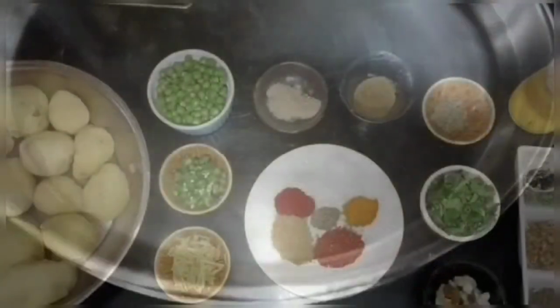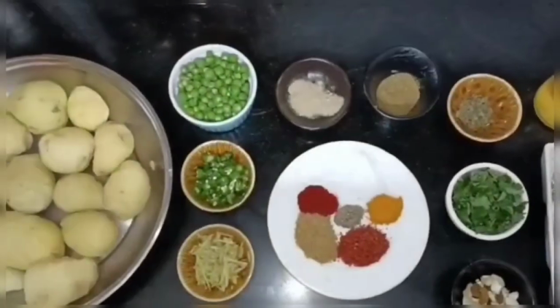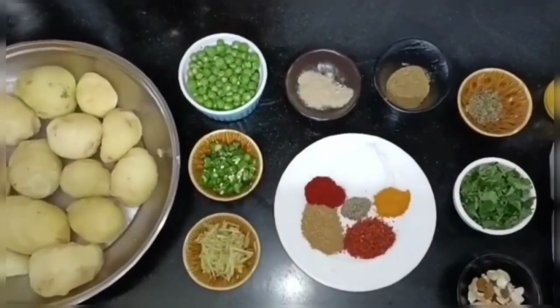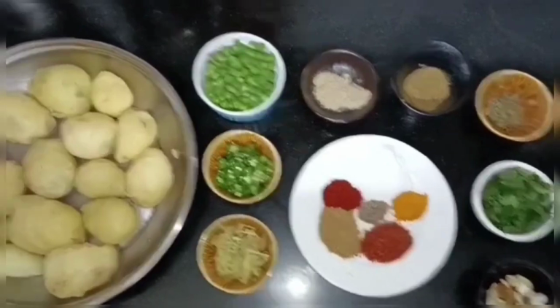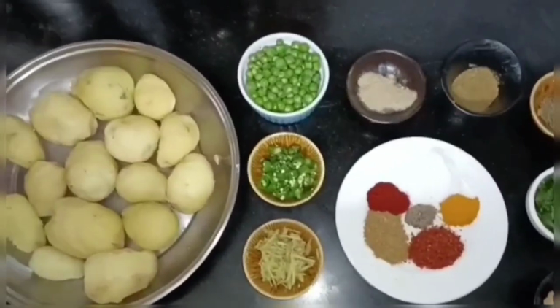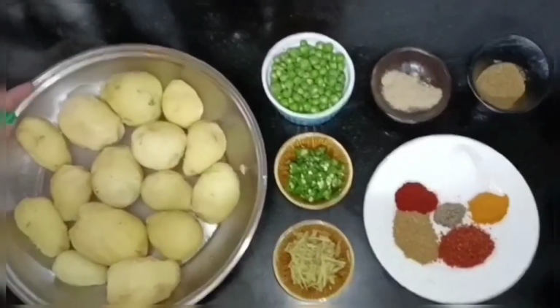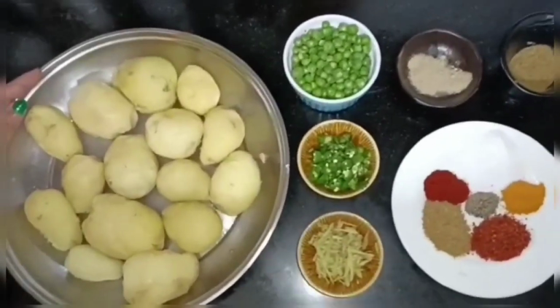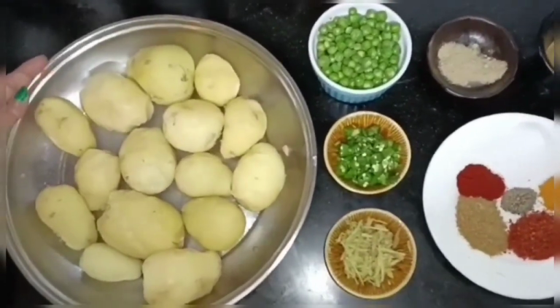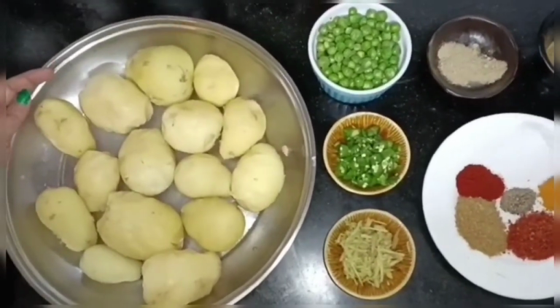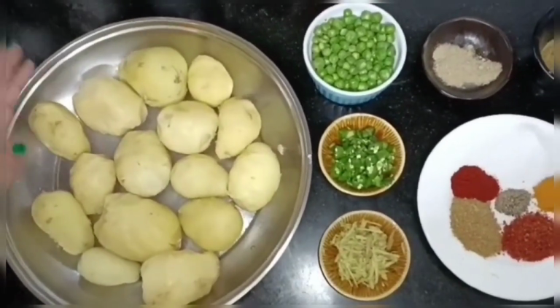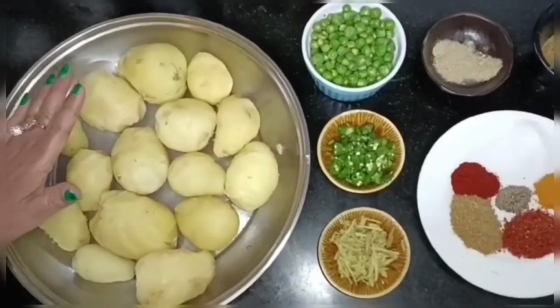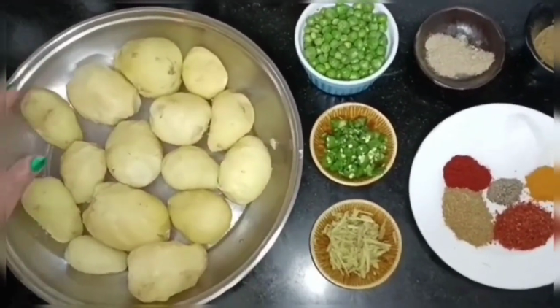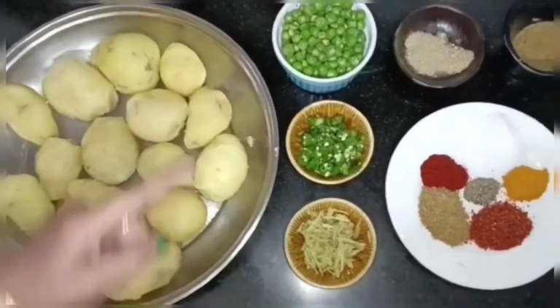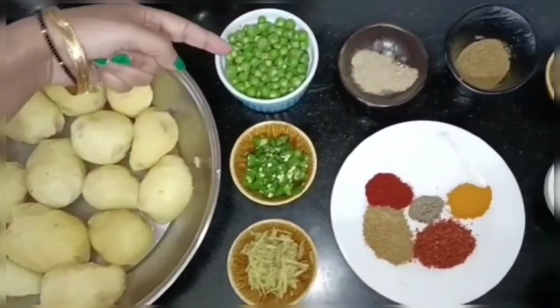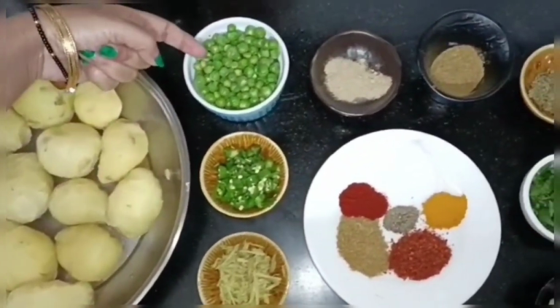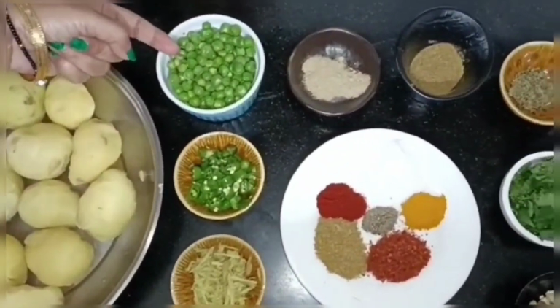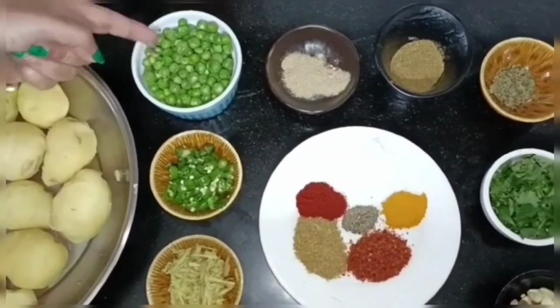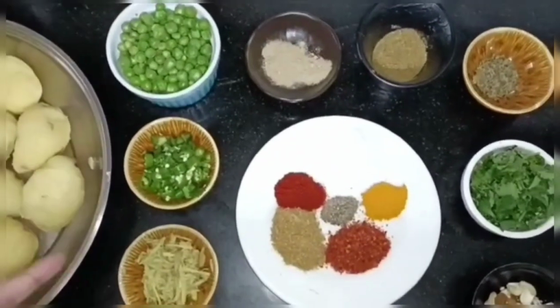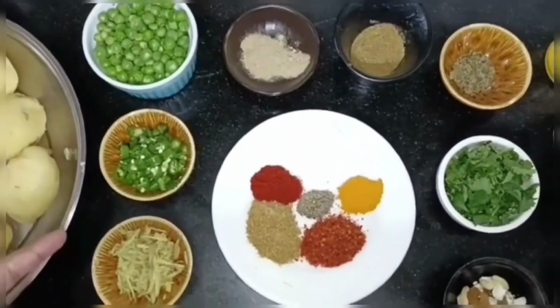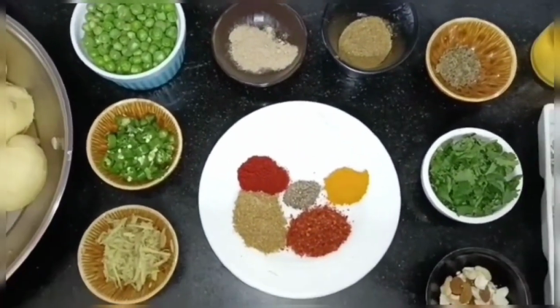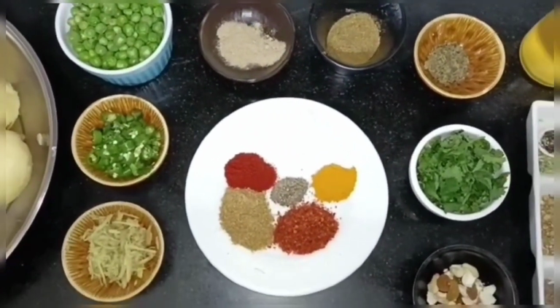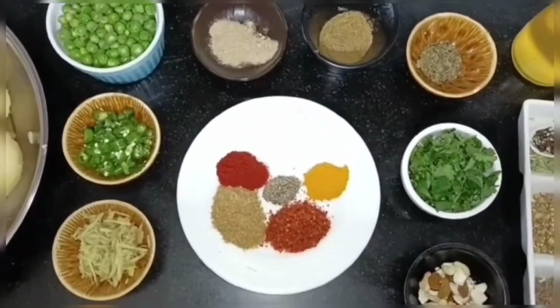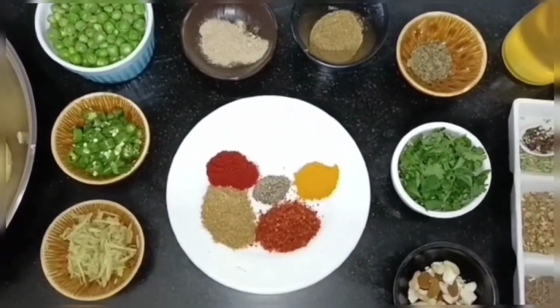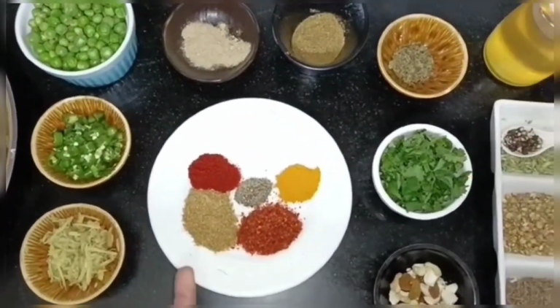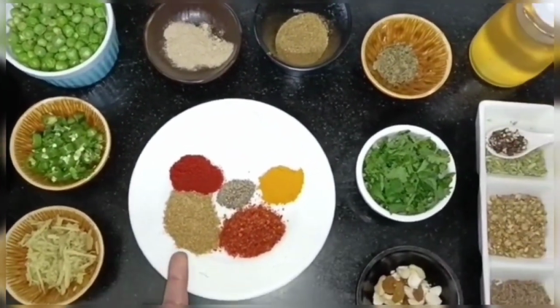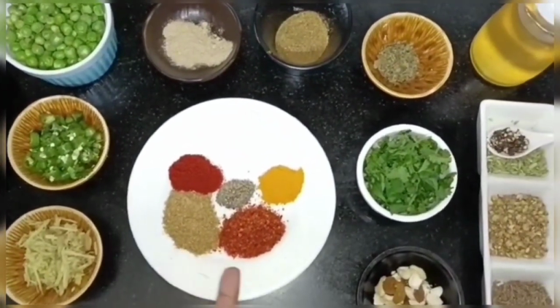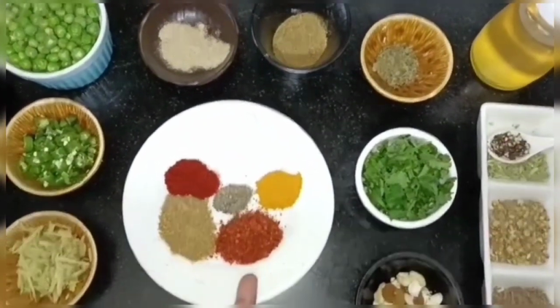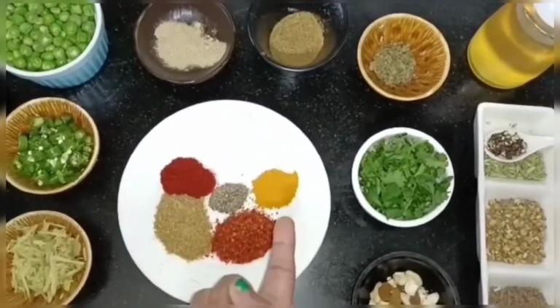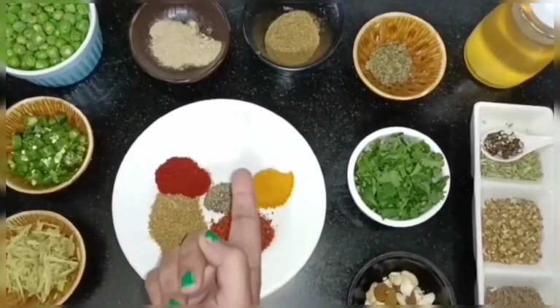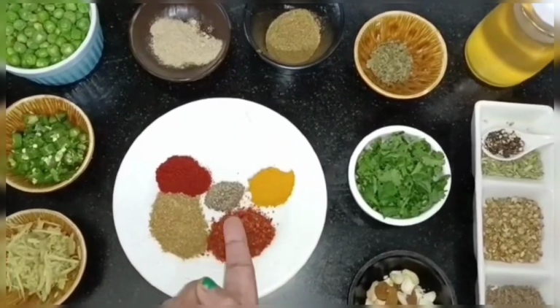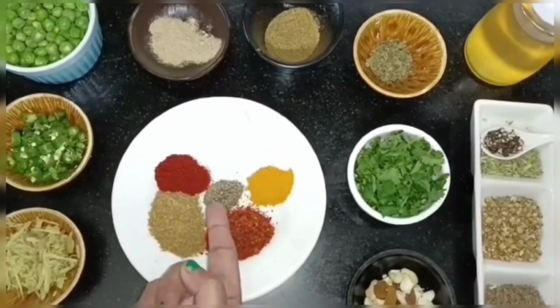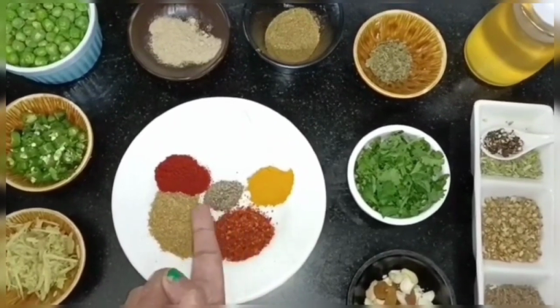Now we will prepare our filling for samosa. We will need a little oil. I like to boil the butter. We will add: Harimirch, Haldi, Namak, Kali Mirch.